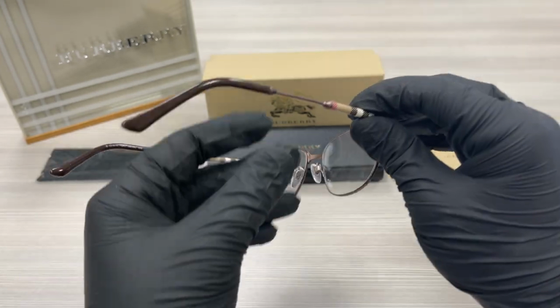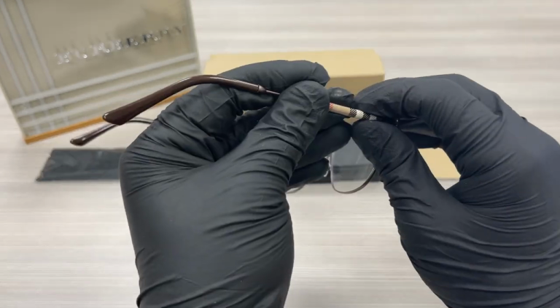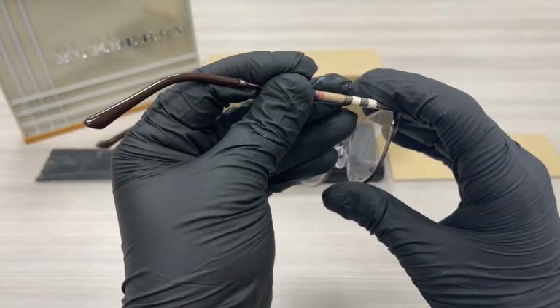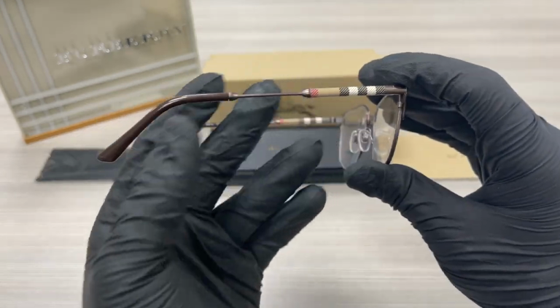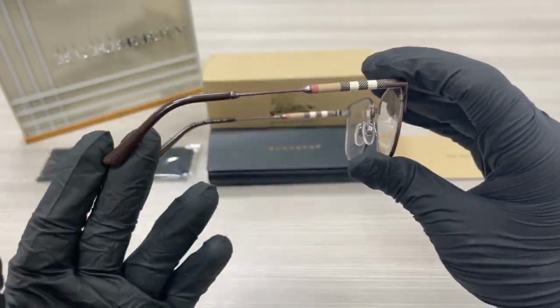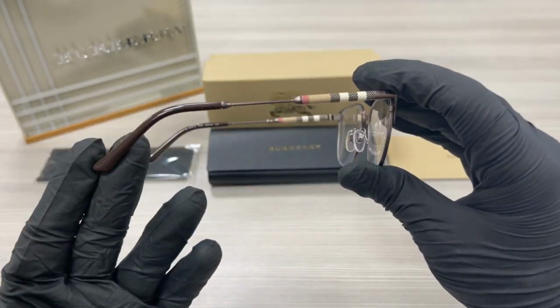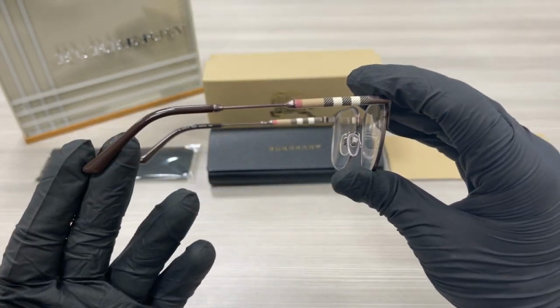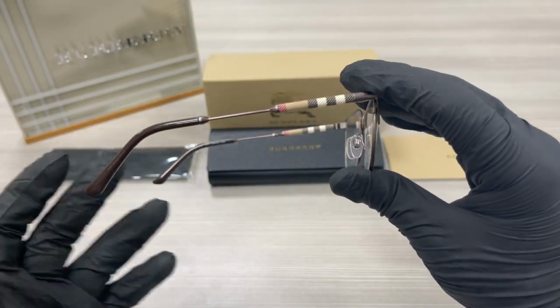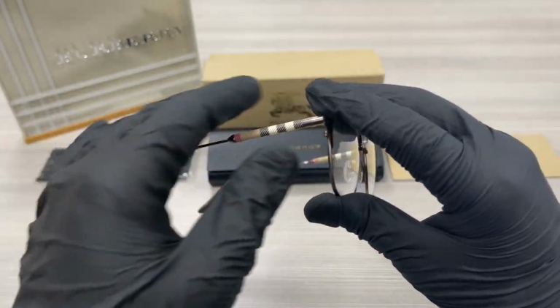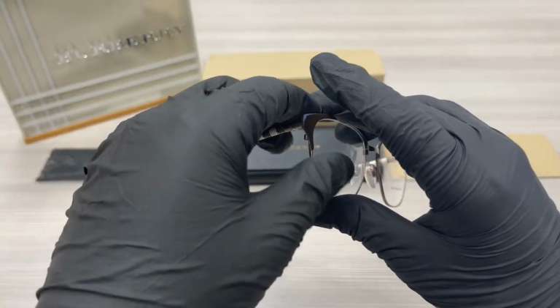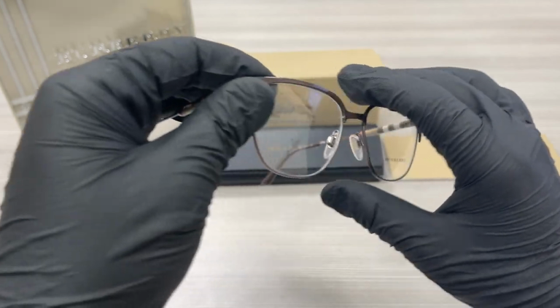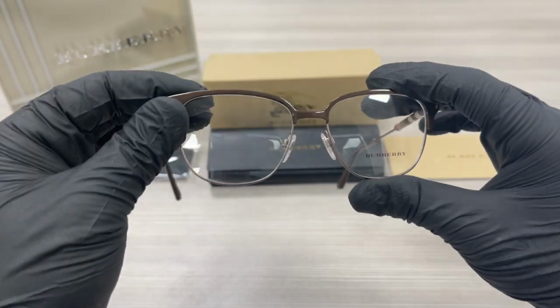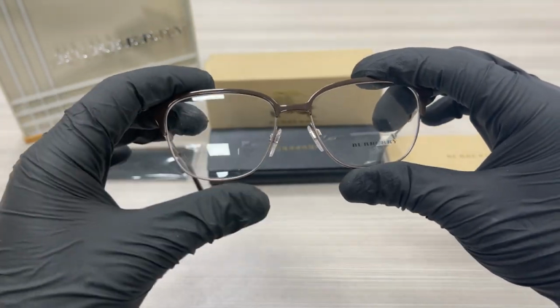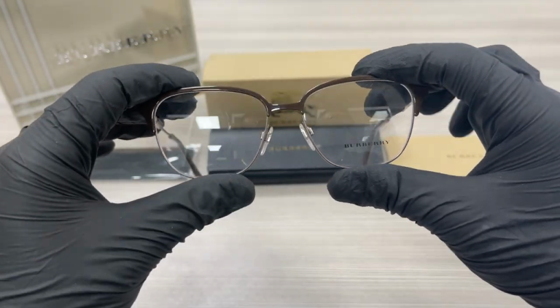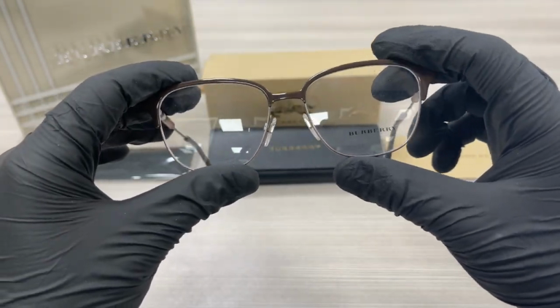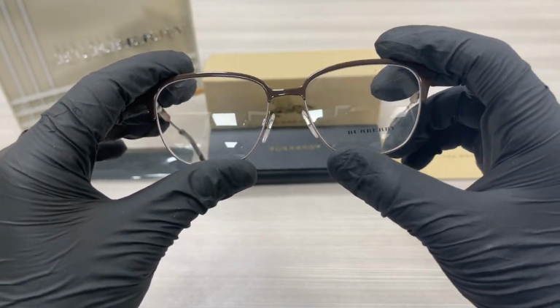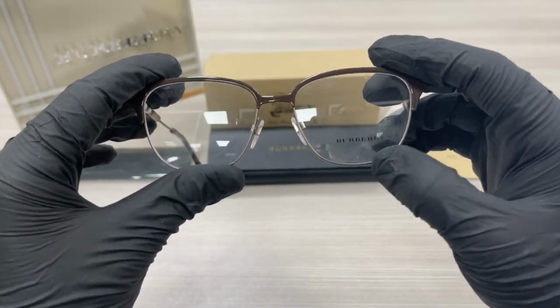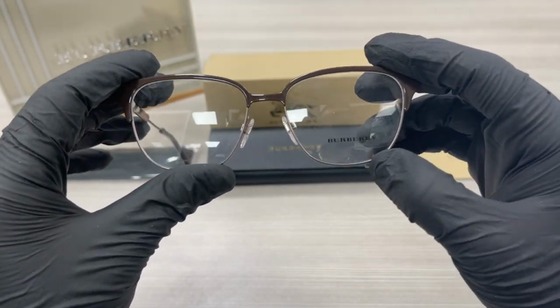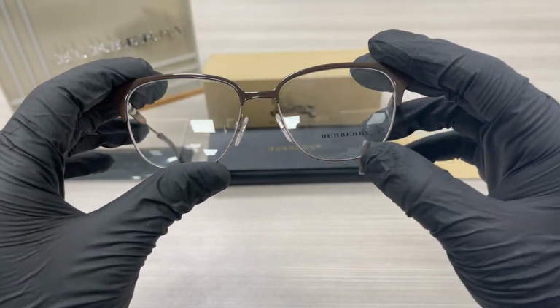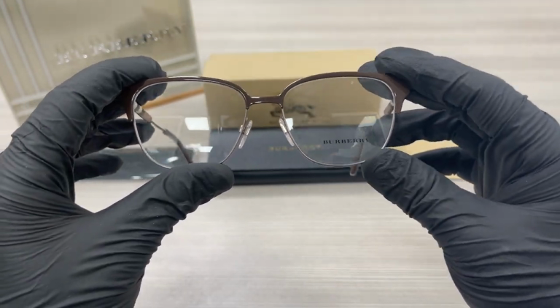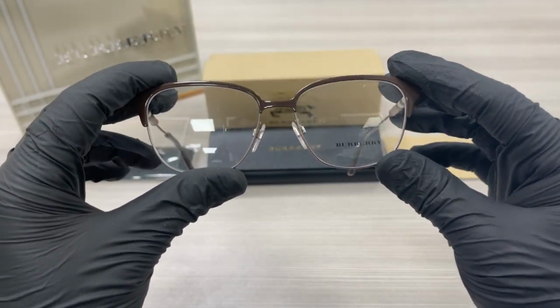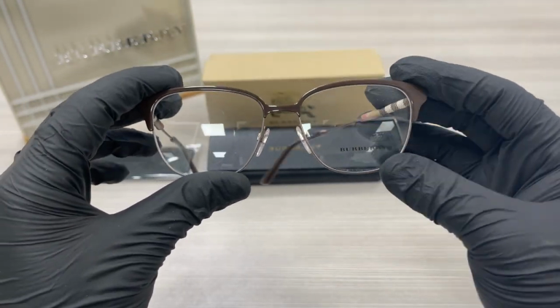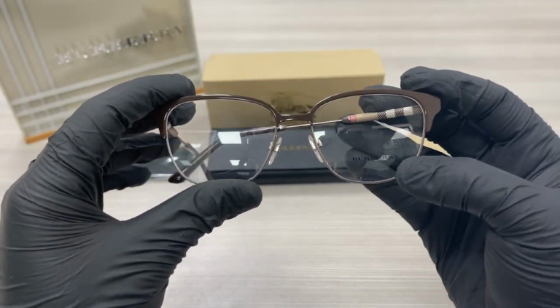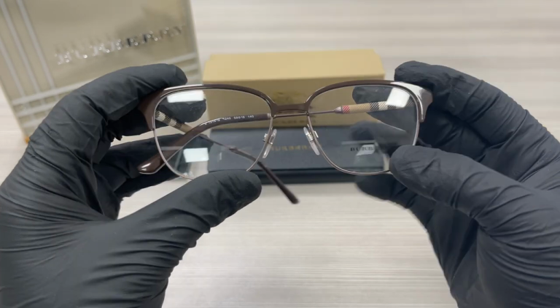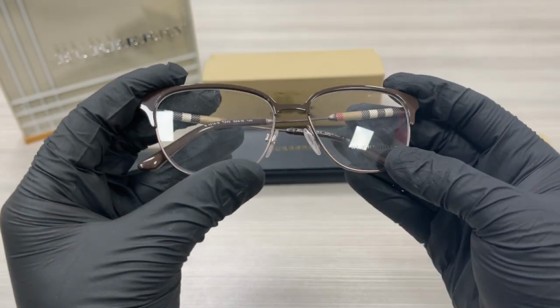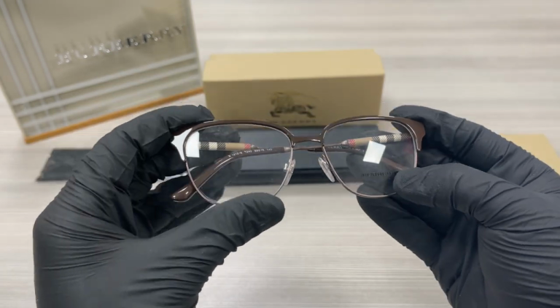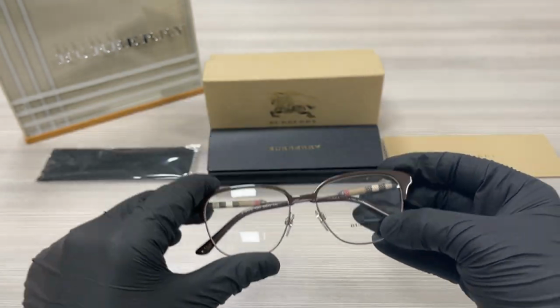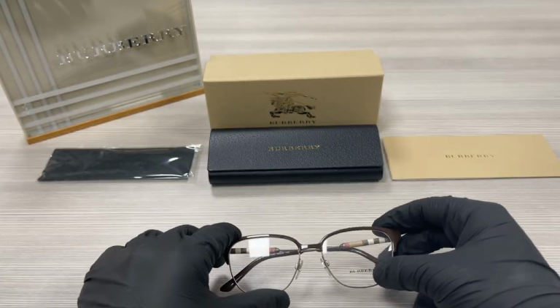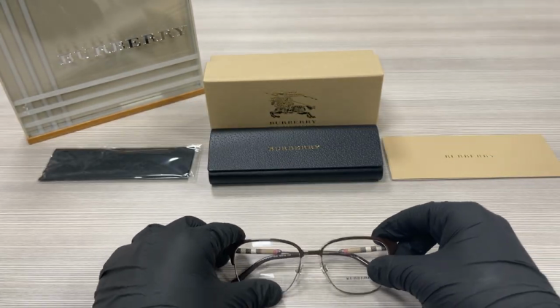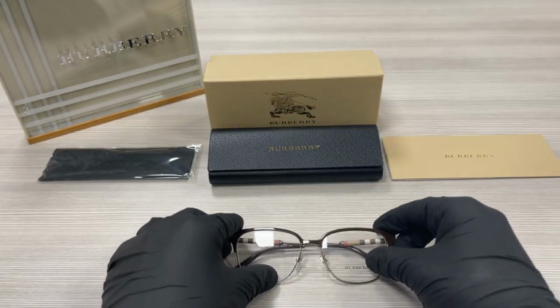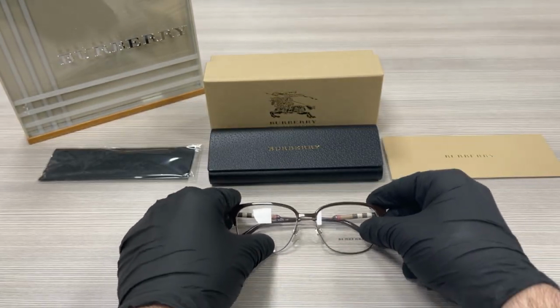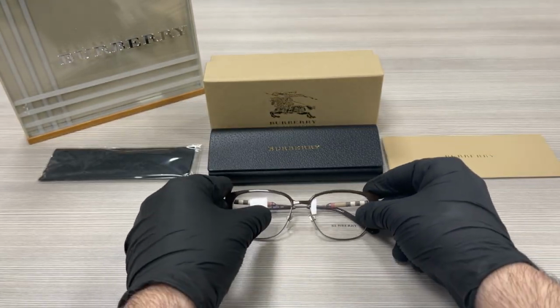The other side of the temple is the same. These are demo lenses stamped with the Burberry logo in black. This frame is flexible, and the style of the frame is full-rimmed square.